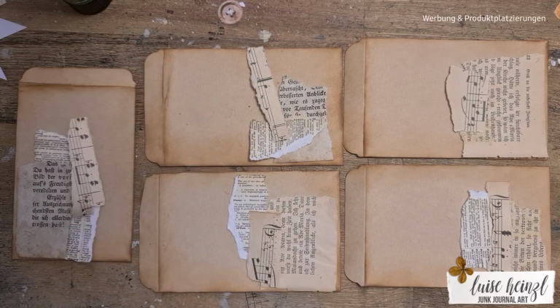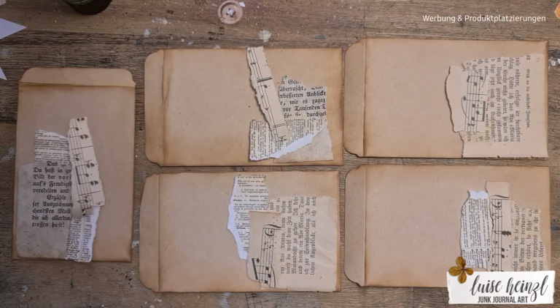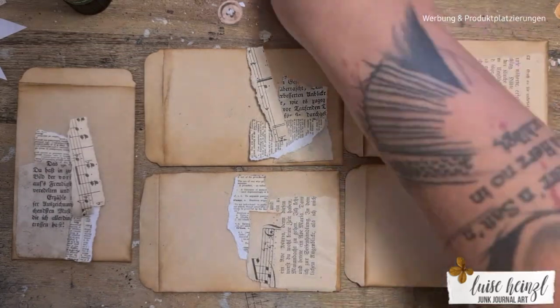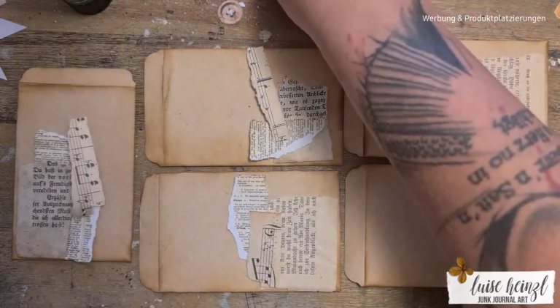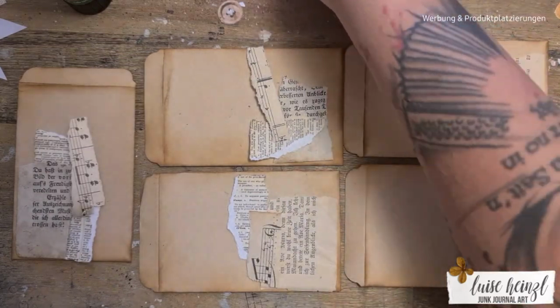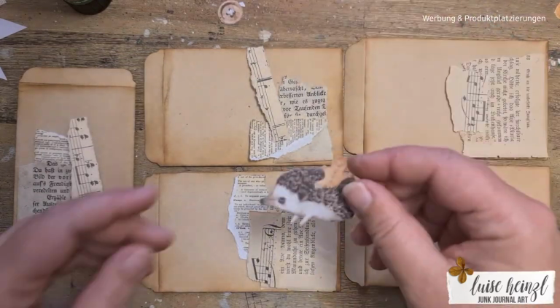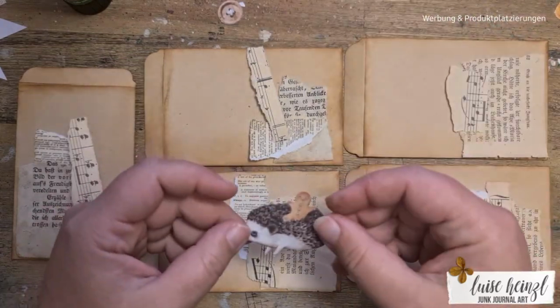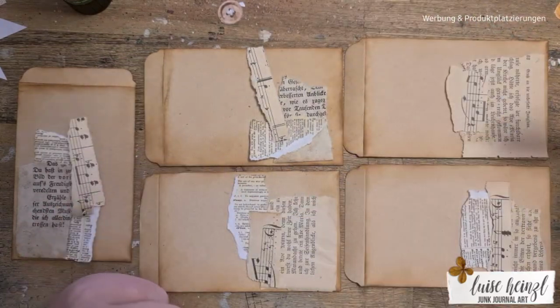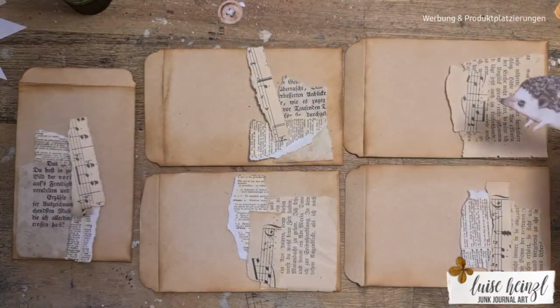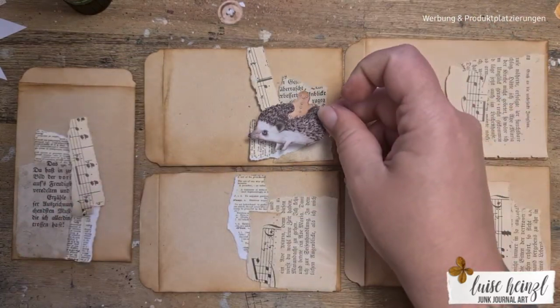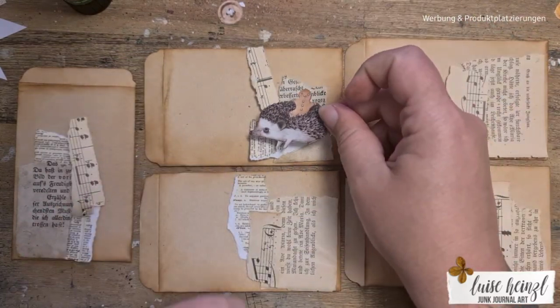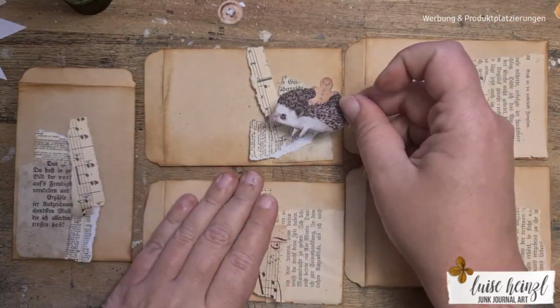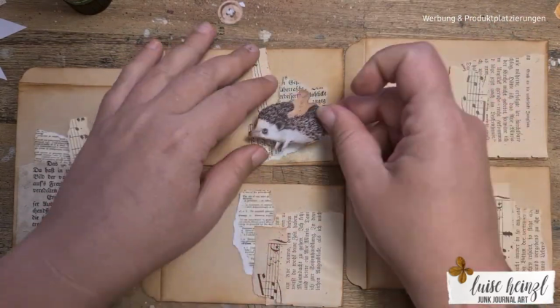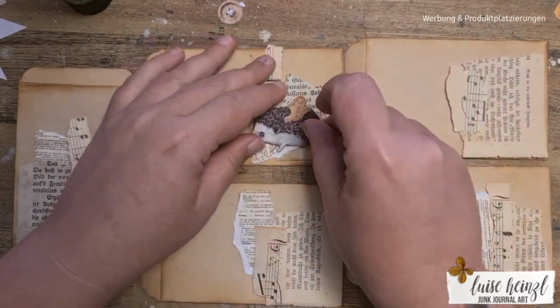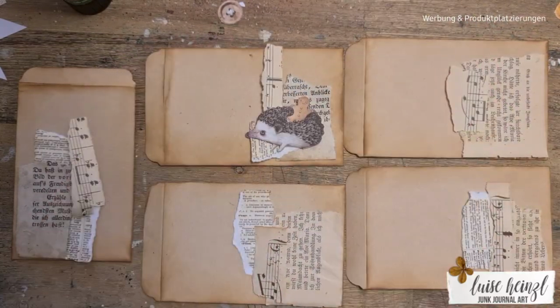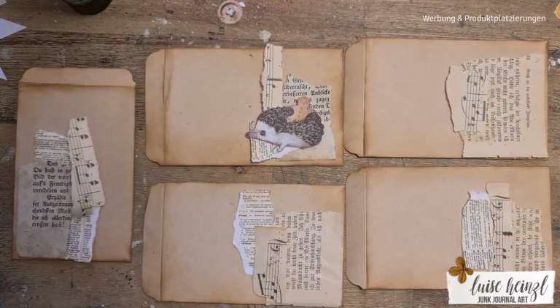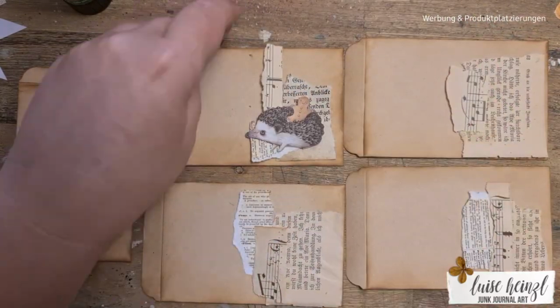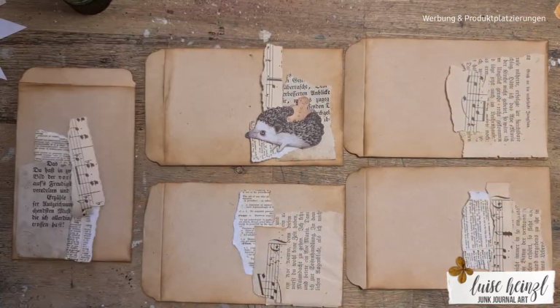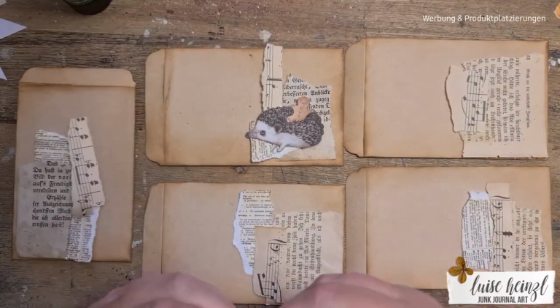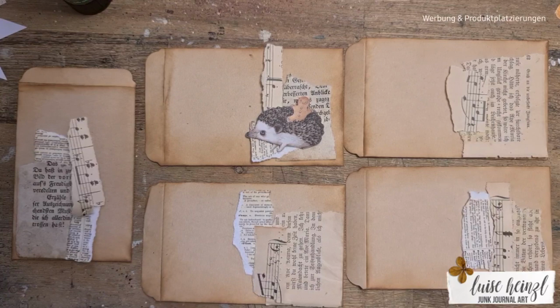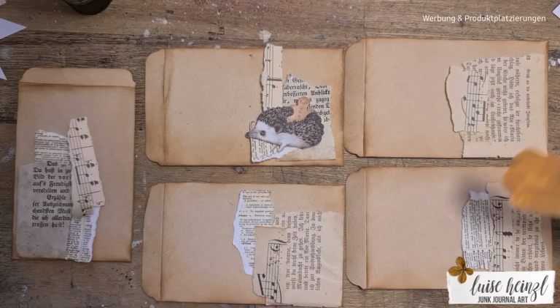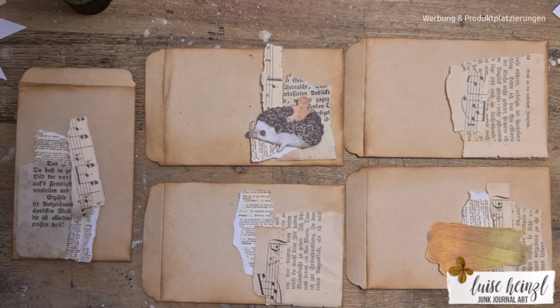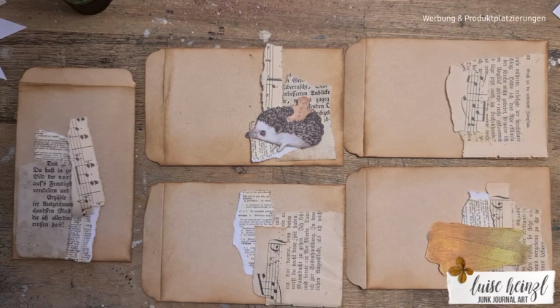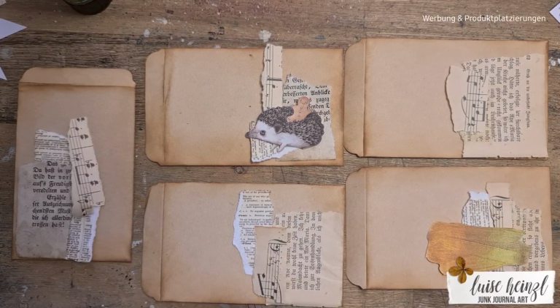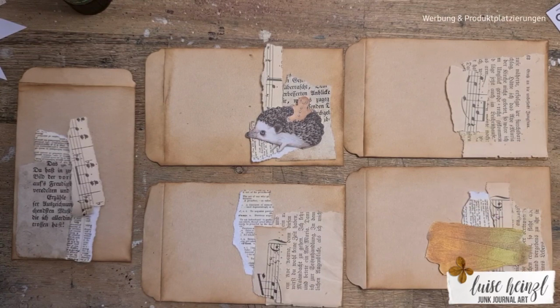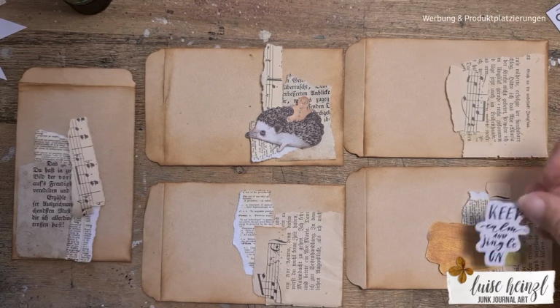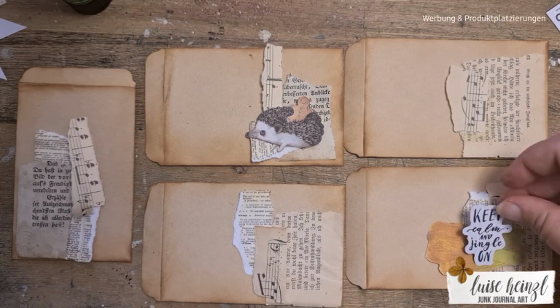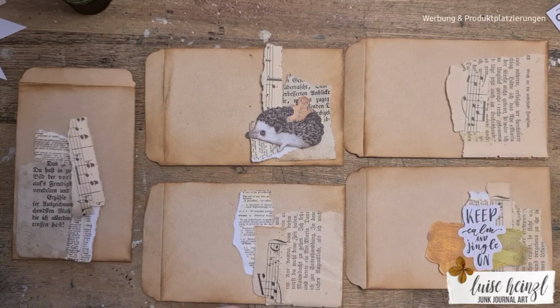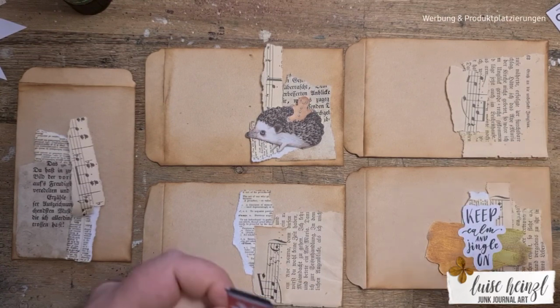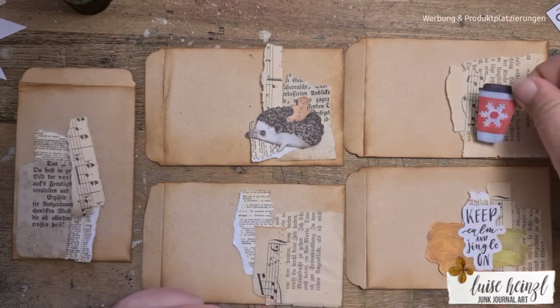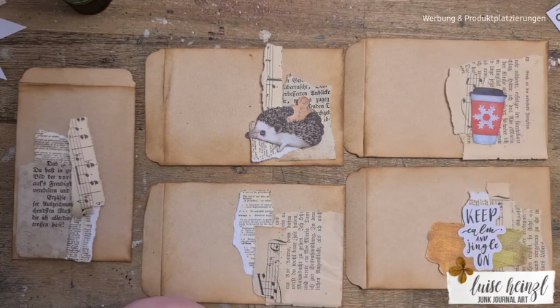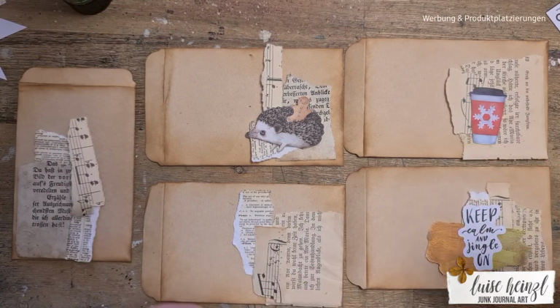So enjoy this little fun thing and perhaps you have some similar things on your desk that you could use to make such envelopes.